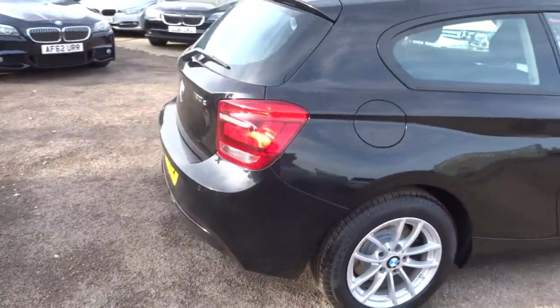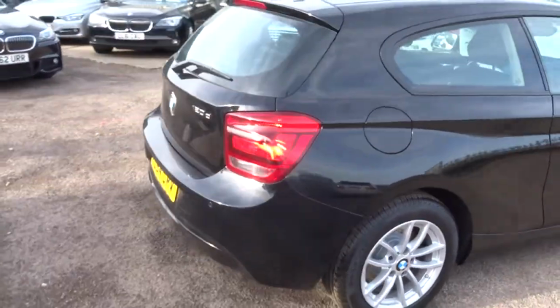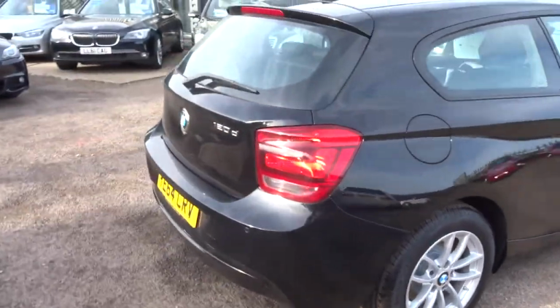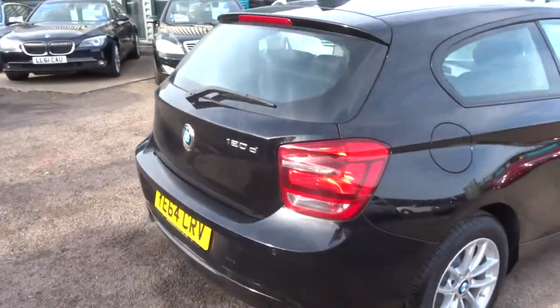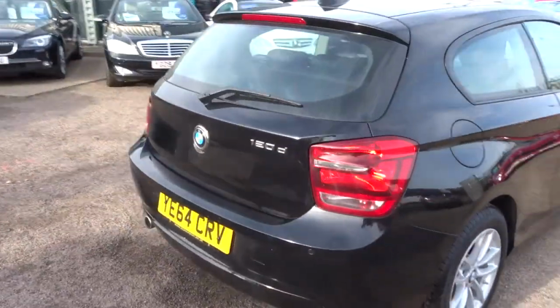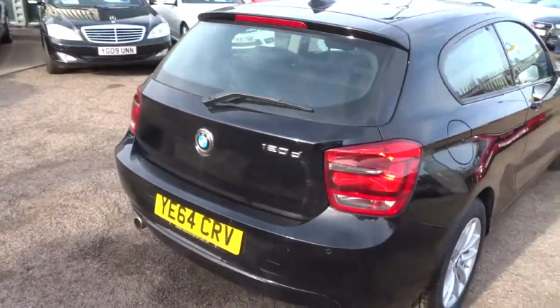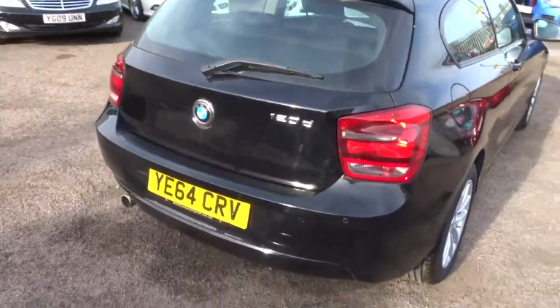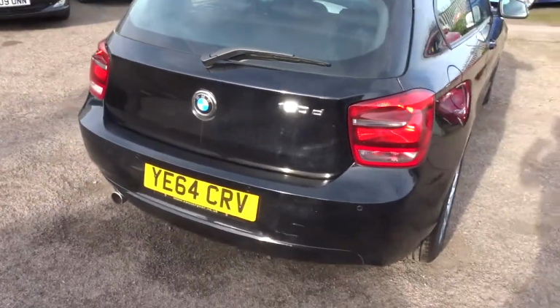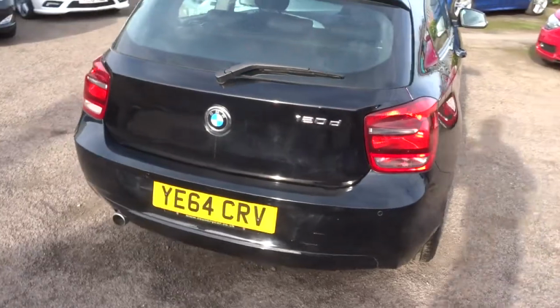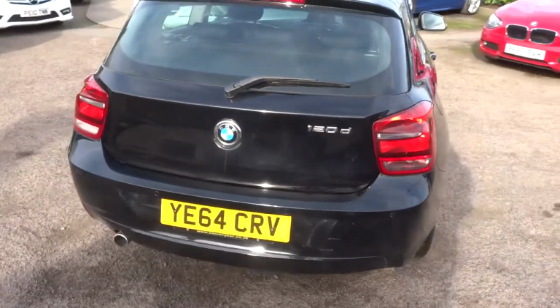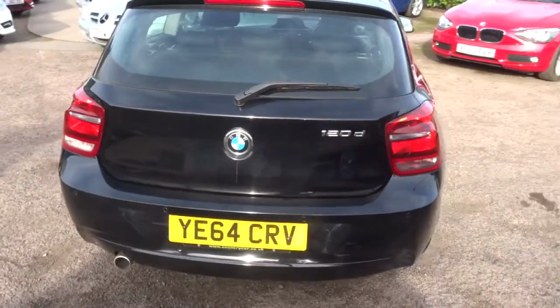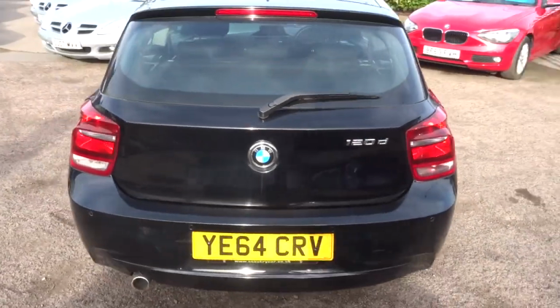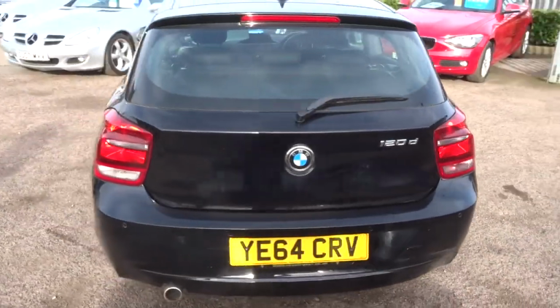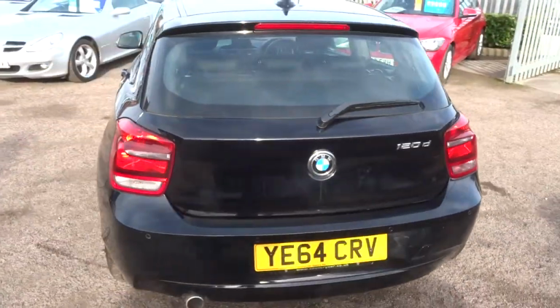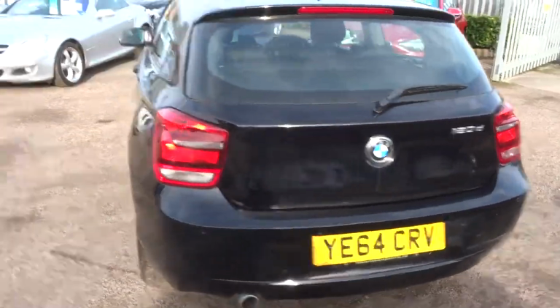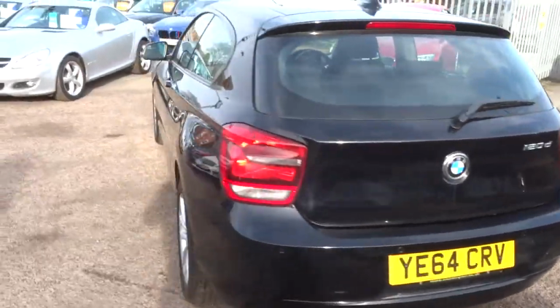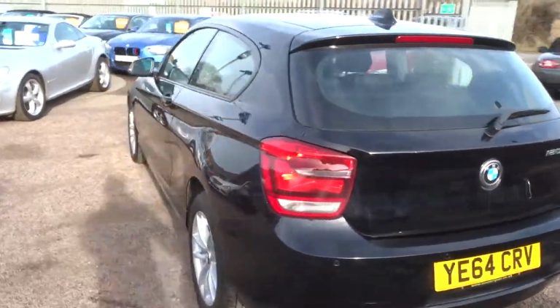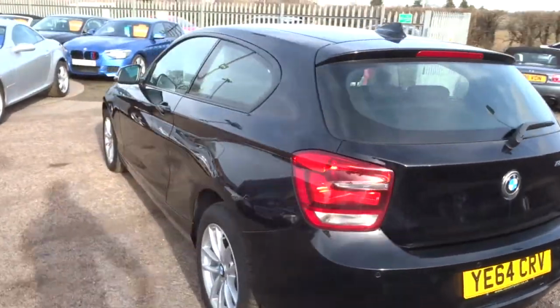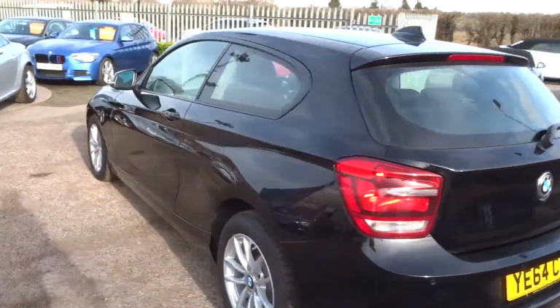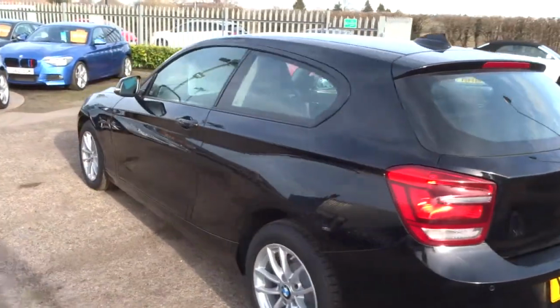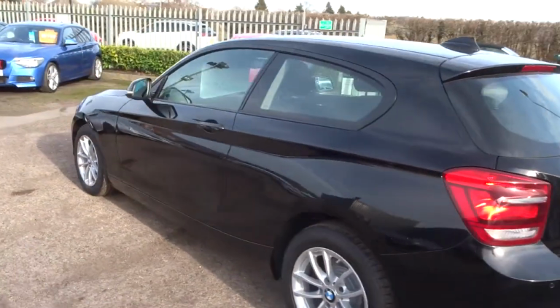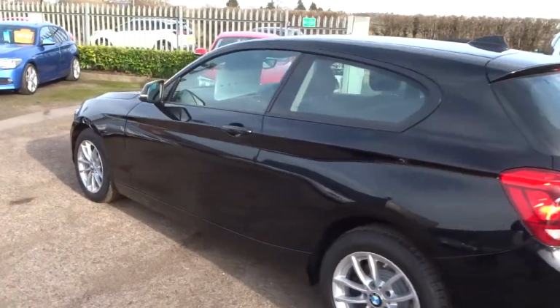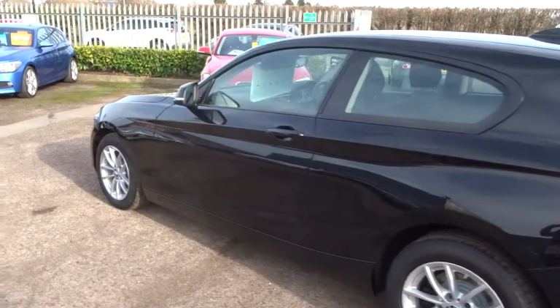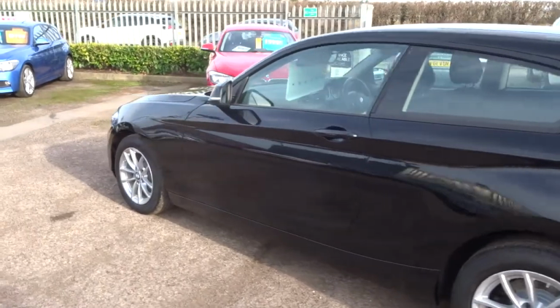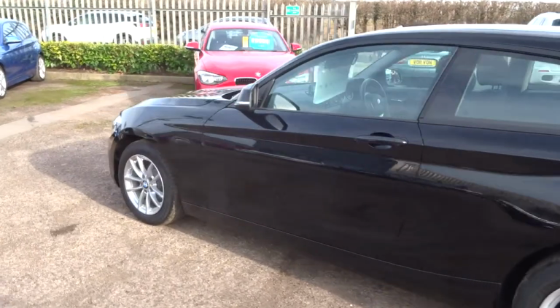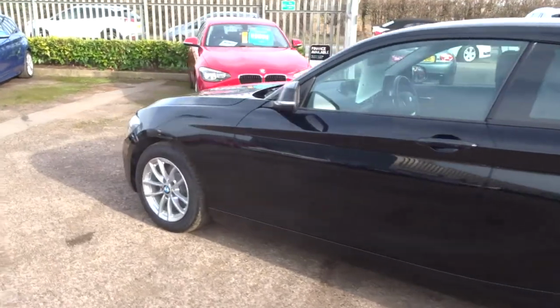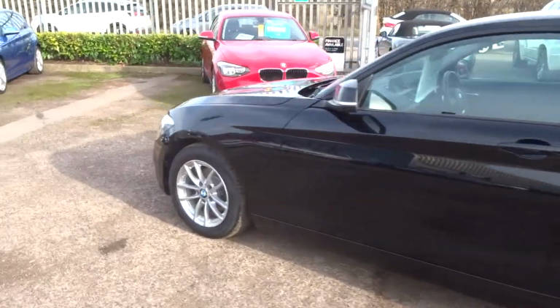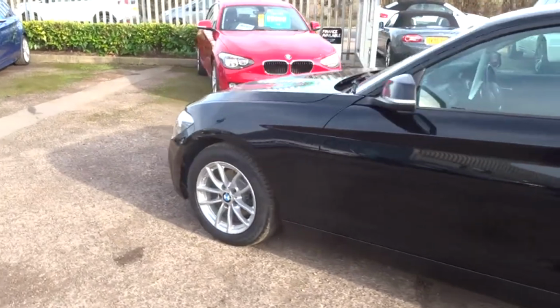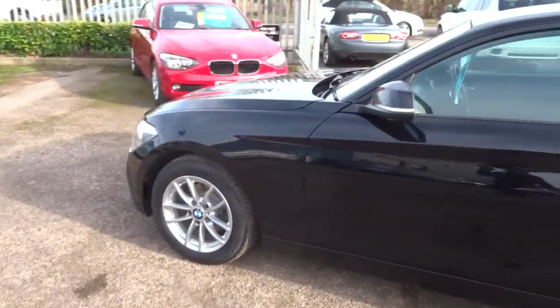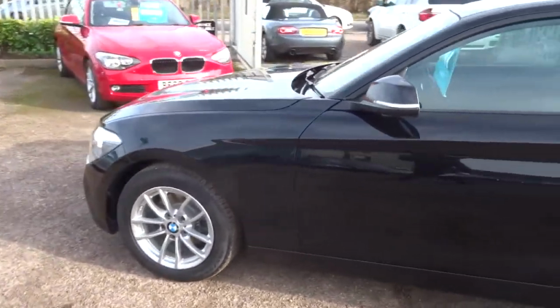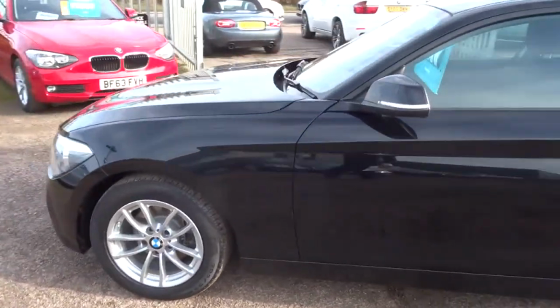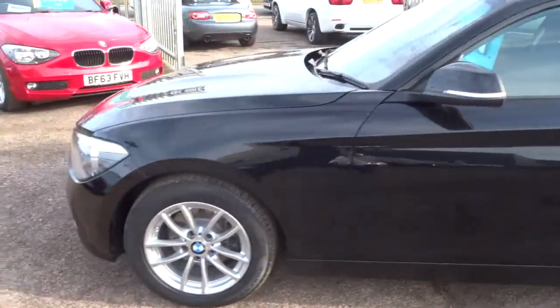It's an automatic. It's got front and rear parking sensors, and it gives you a graphic display as well so you know exactly where you are. And gorgeous BMW alloy wheels.